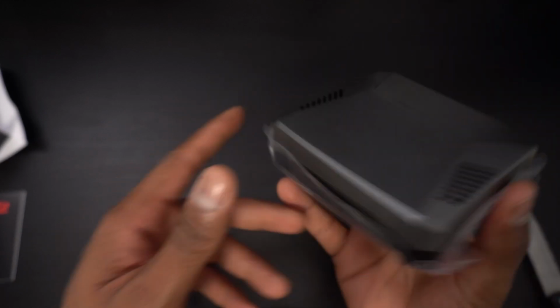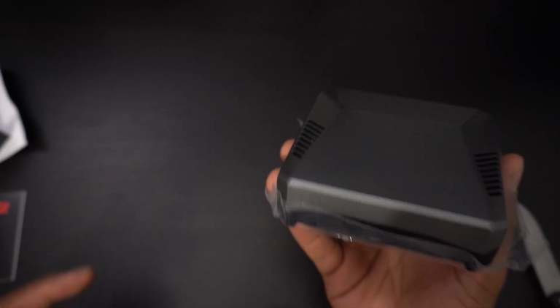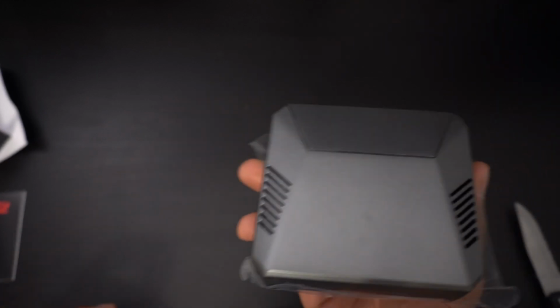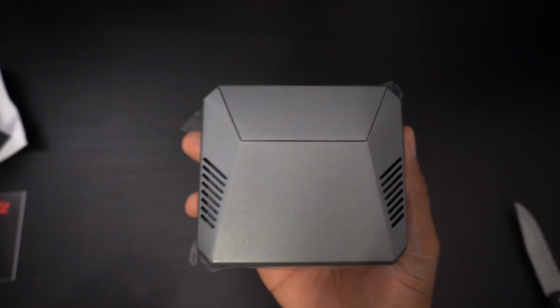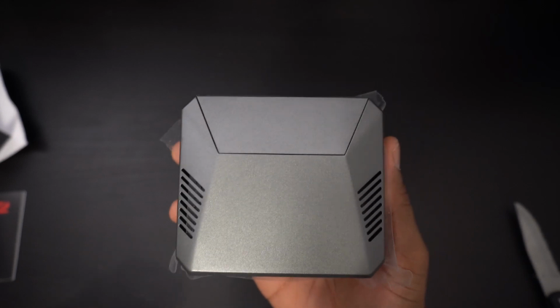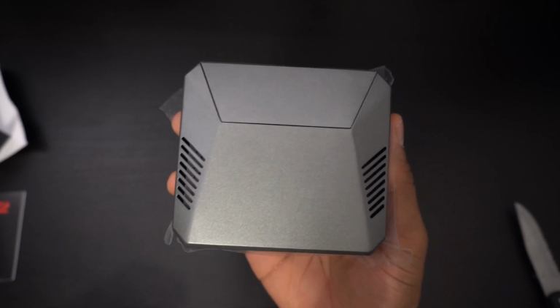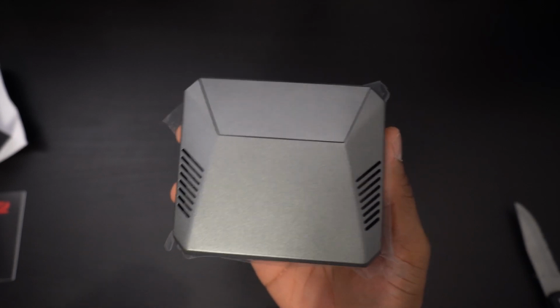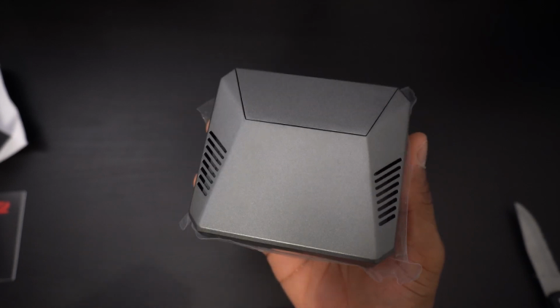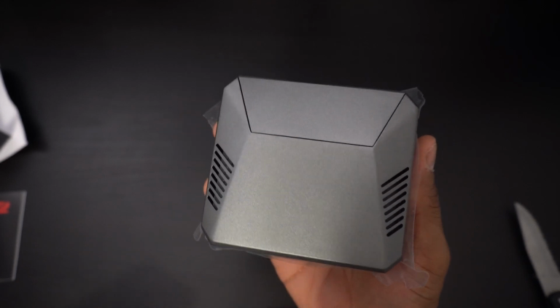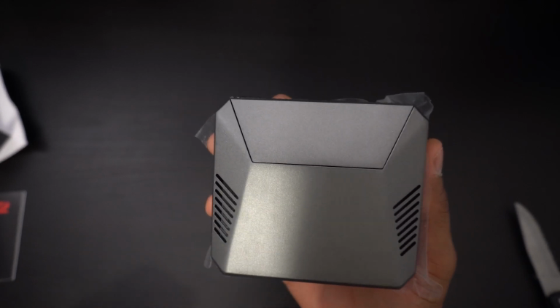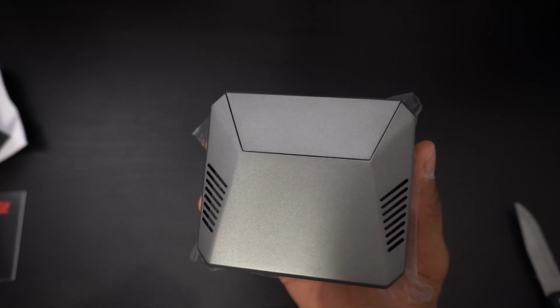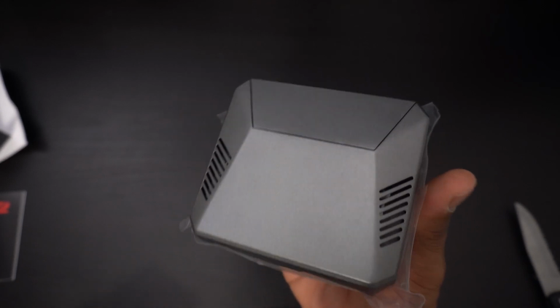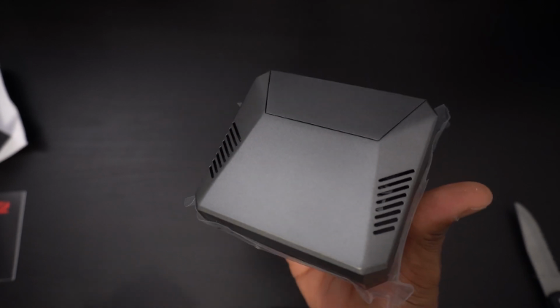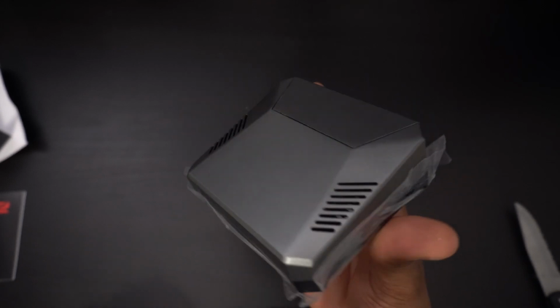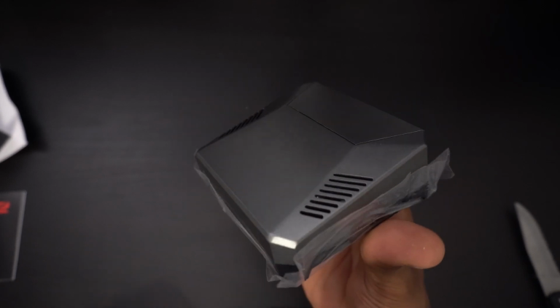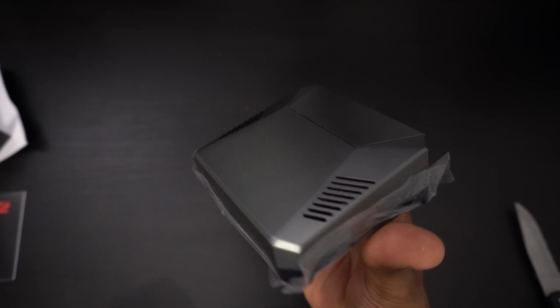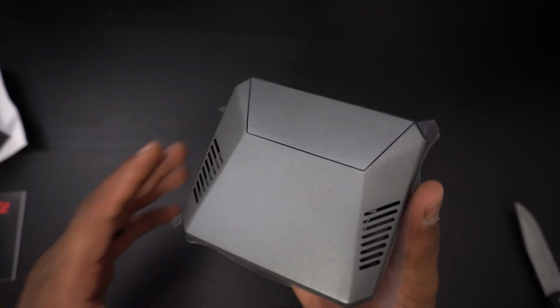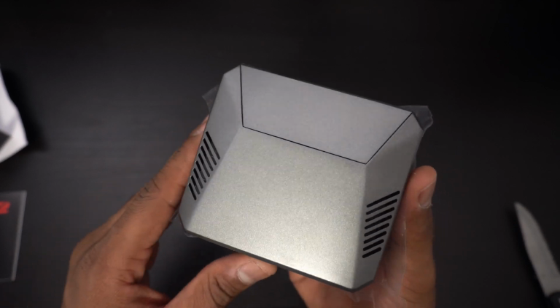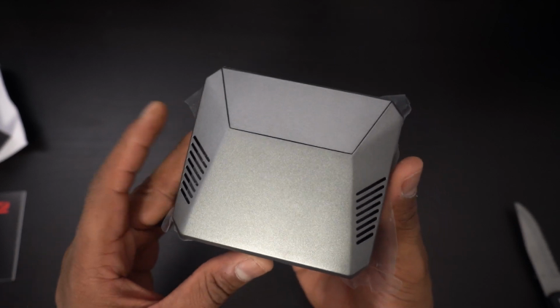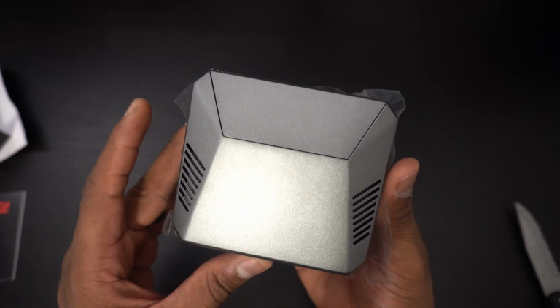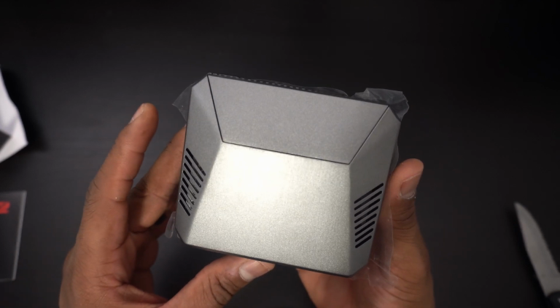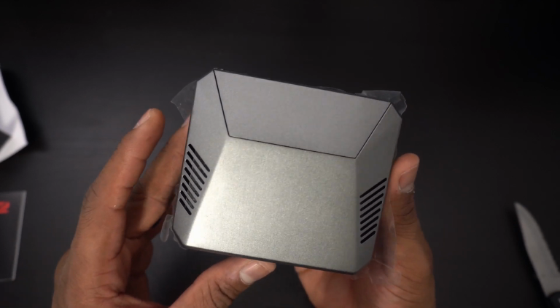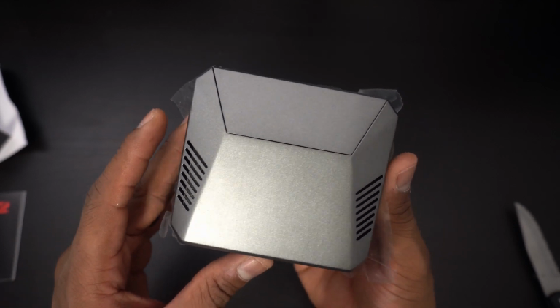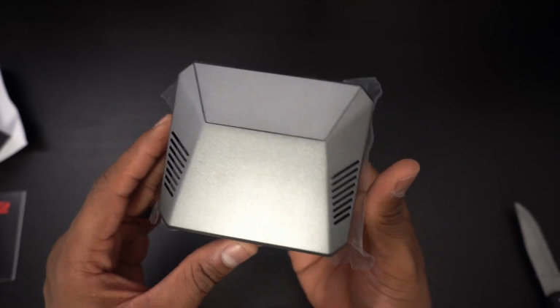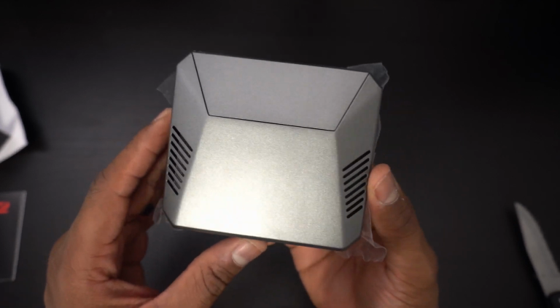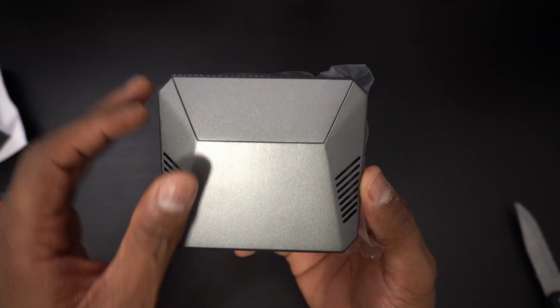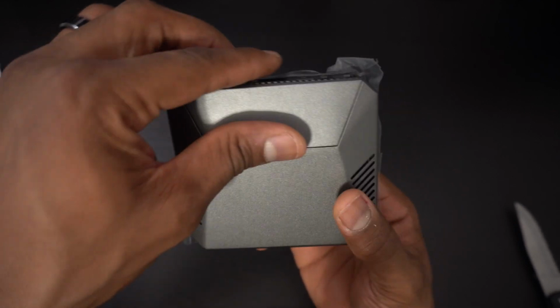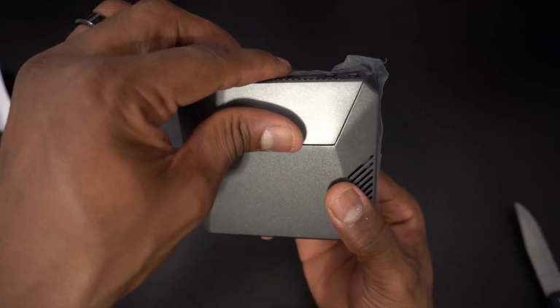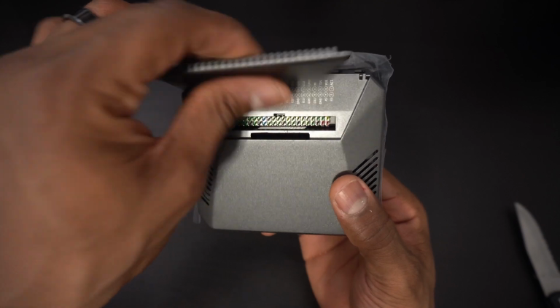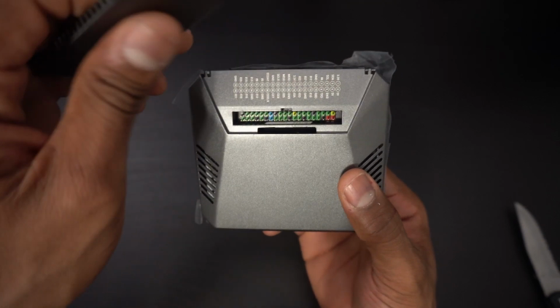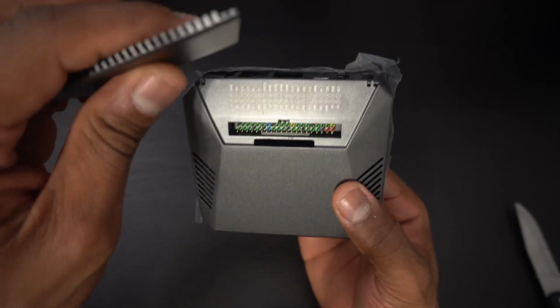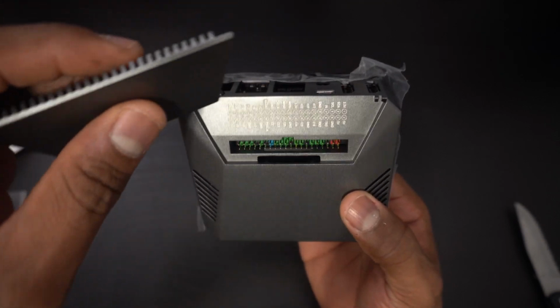The new Argon 1 M.2 looks very similar to the original Argon 1 but with a few added features. For this video I'm going to assemble the case and talk about why you want to pick this up for your Raspberry Pi 4.